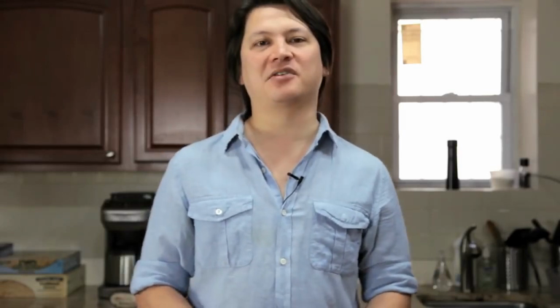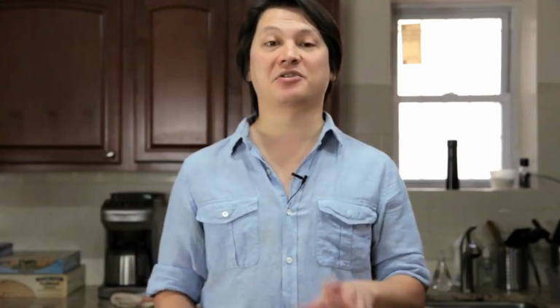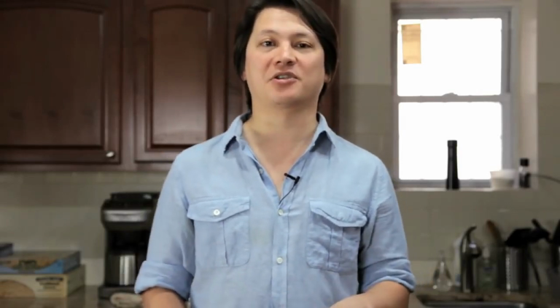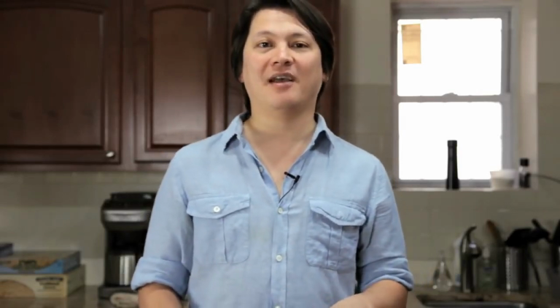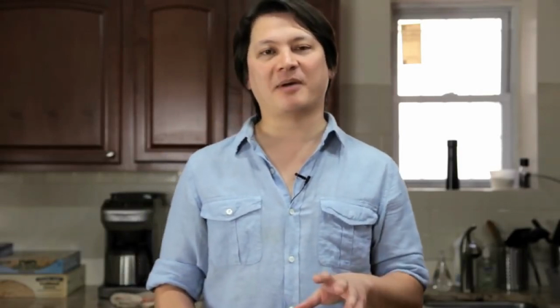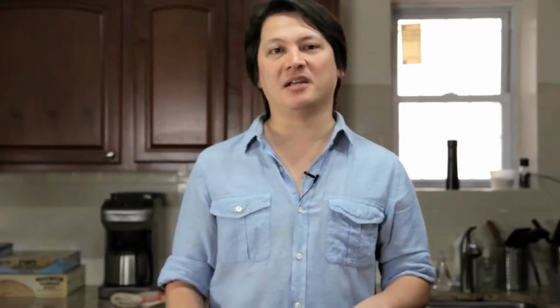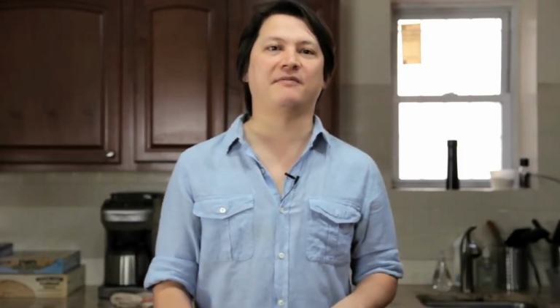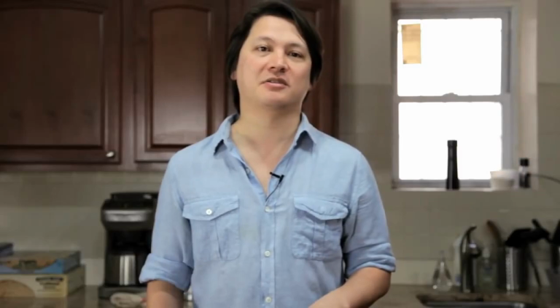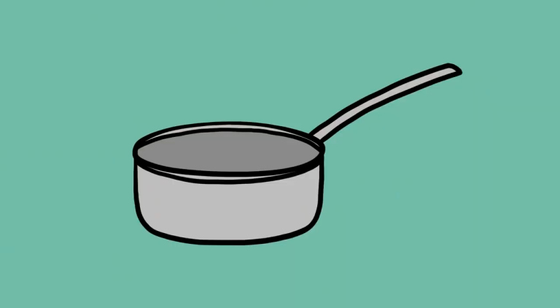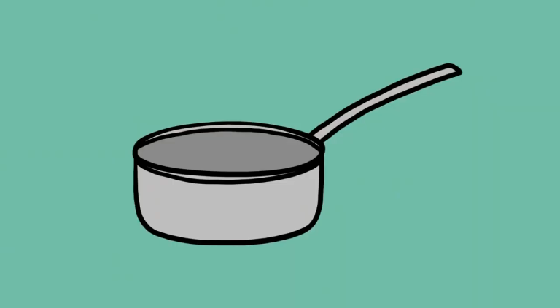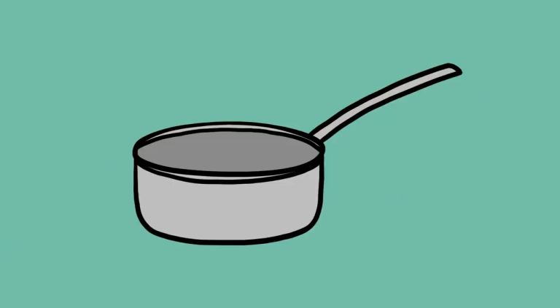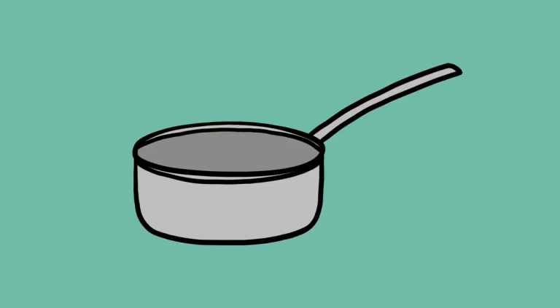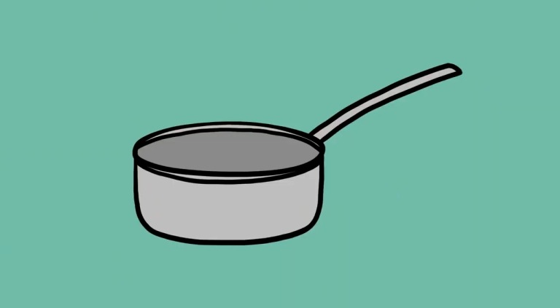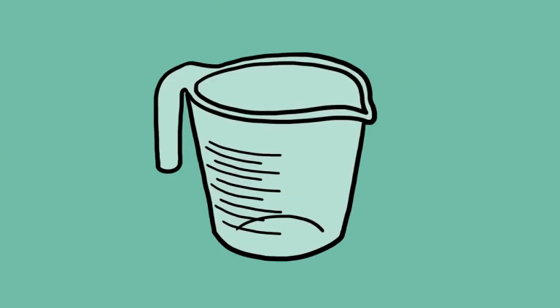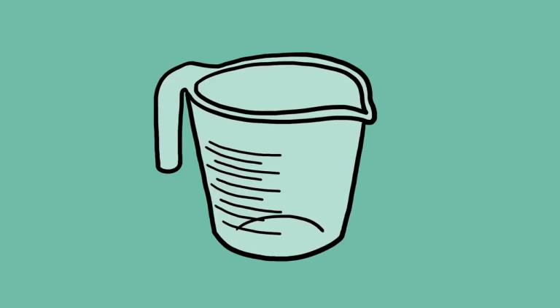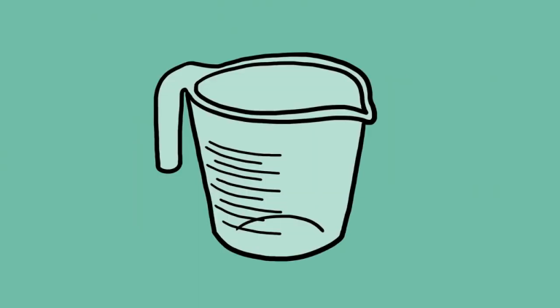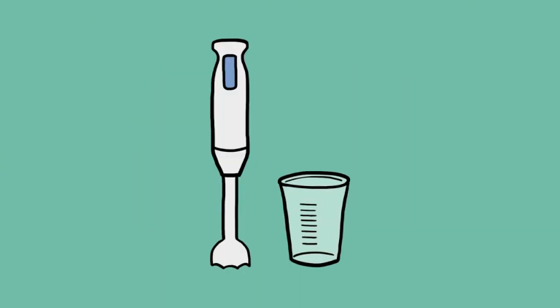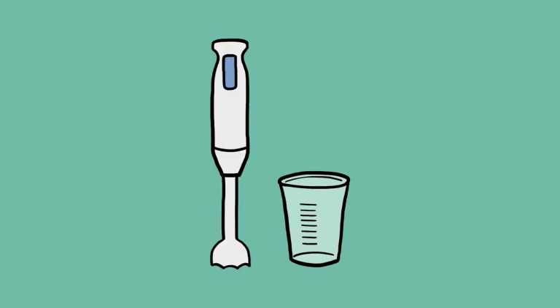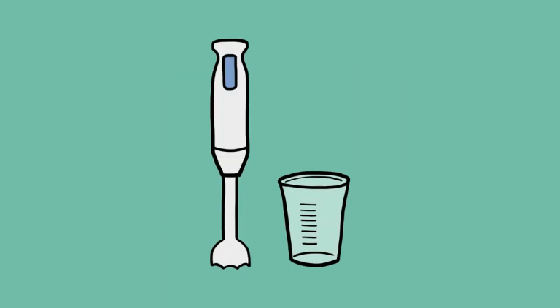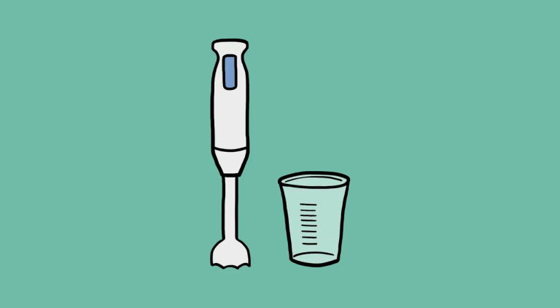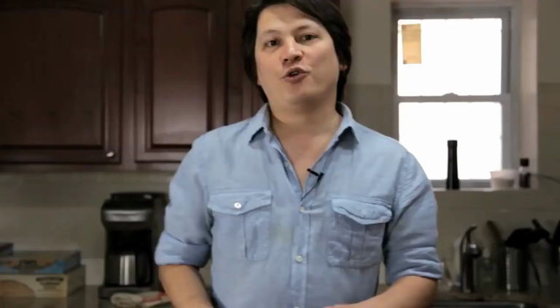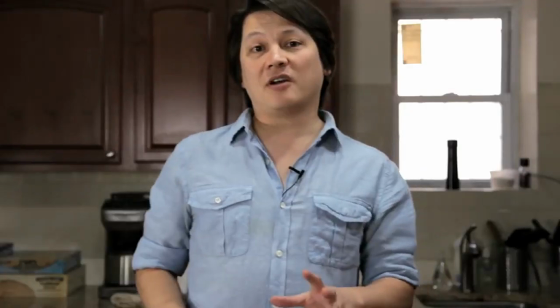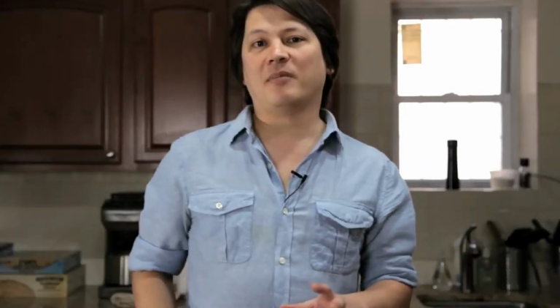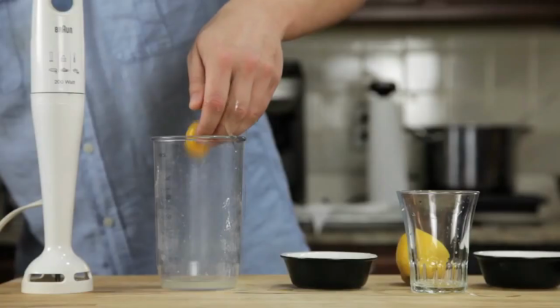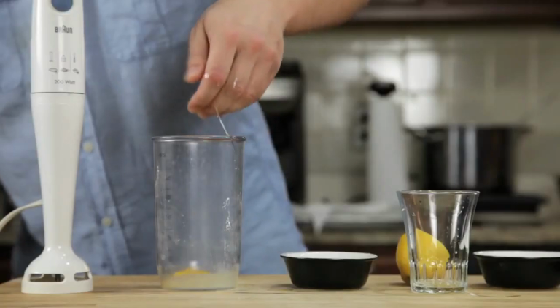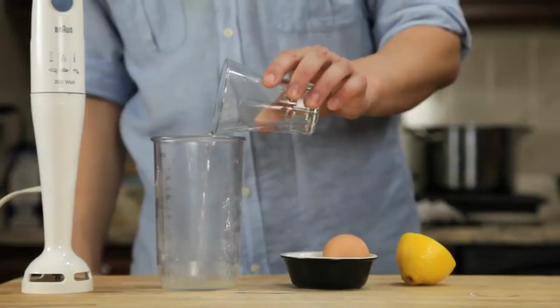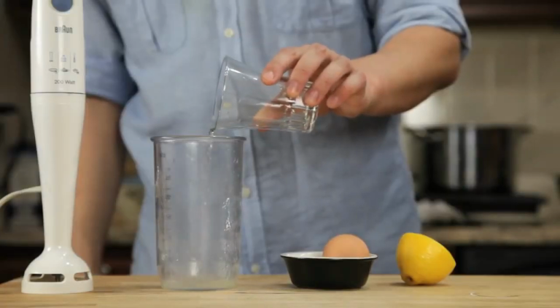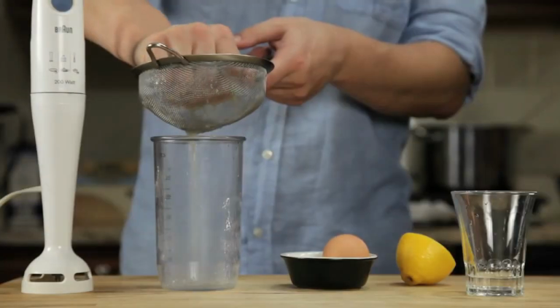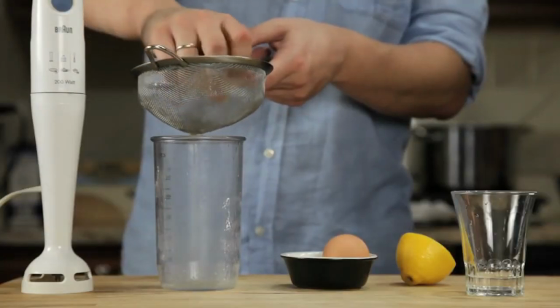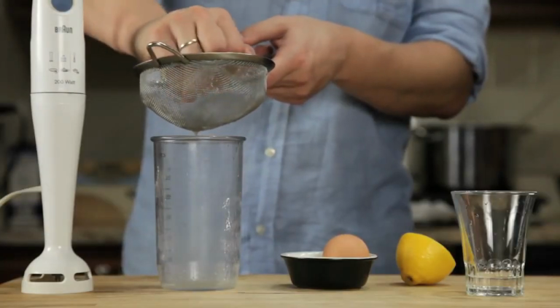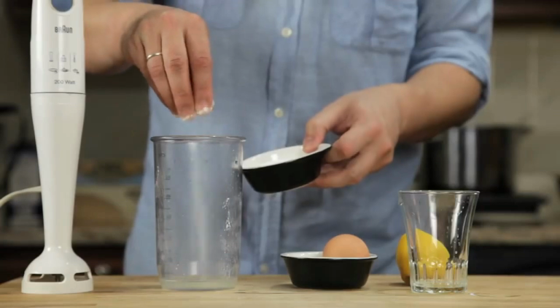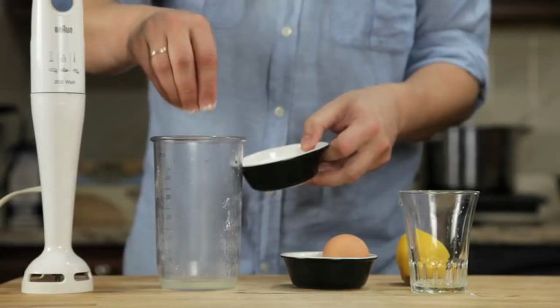This alternative method produces a hollandaise that's every bit as good as the traditional version and takes about a minute start to finish. All you need is a small pot, a glass measuring cup, and a hand blender with a cup that barely fits its head. We start by combining an egg yolk, a teaspoon of water, a teaspoon of lemon juice, and a pinch of salt in the bottom of a blender cup.